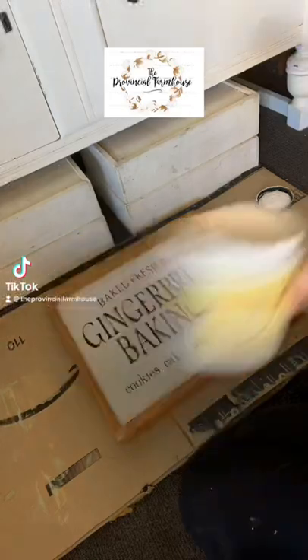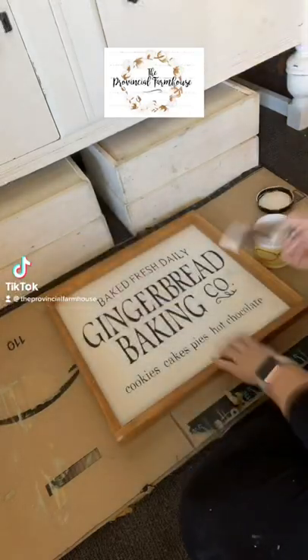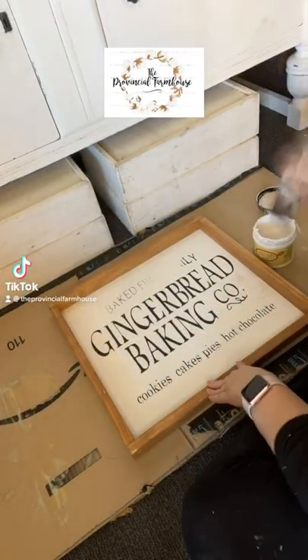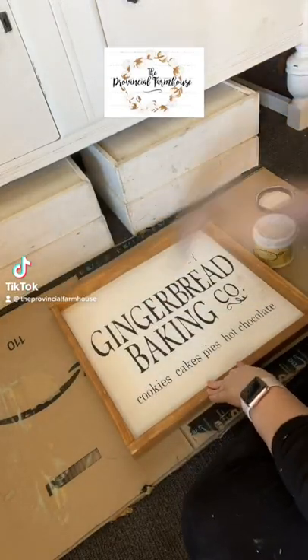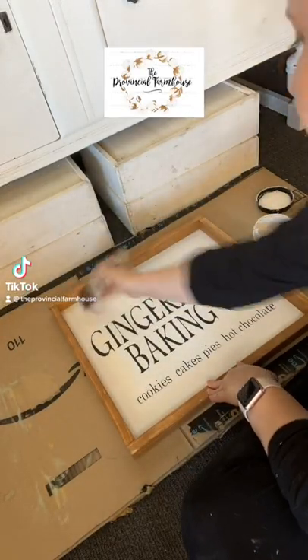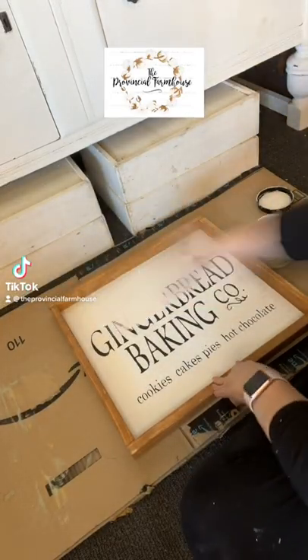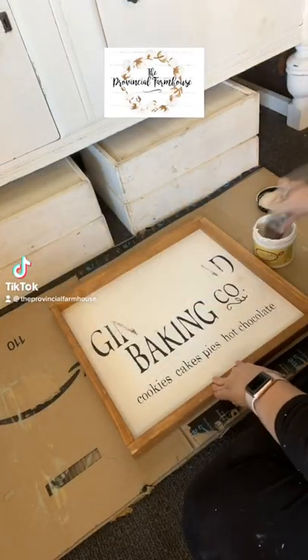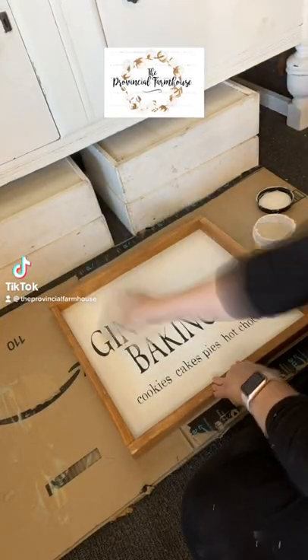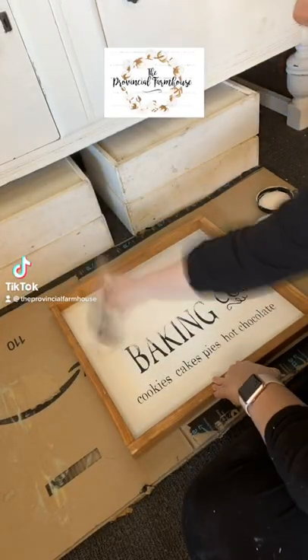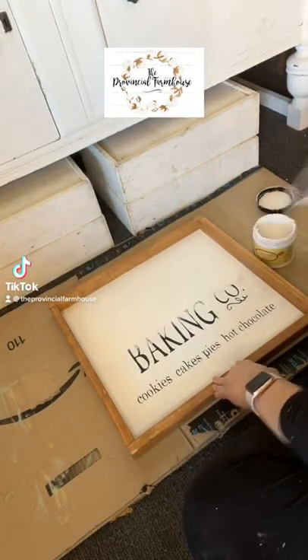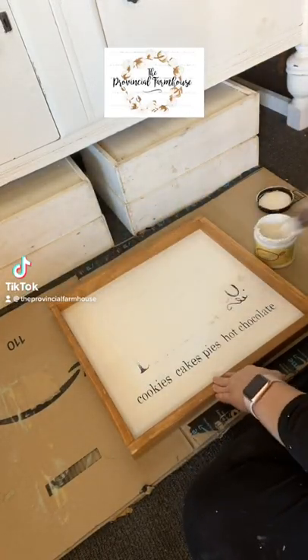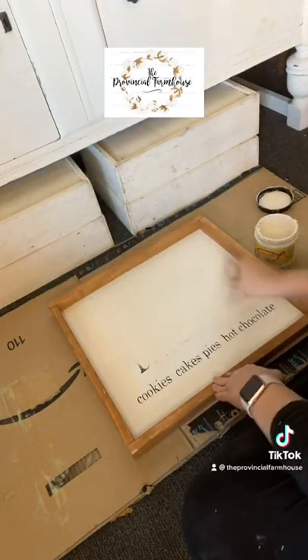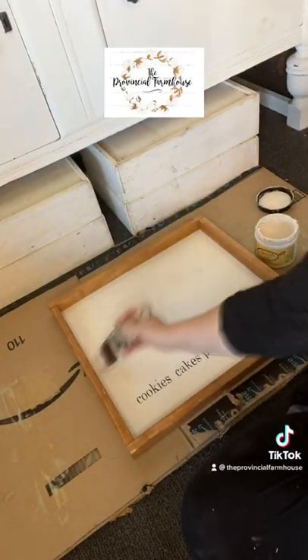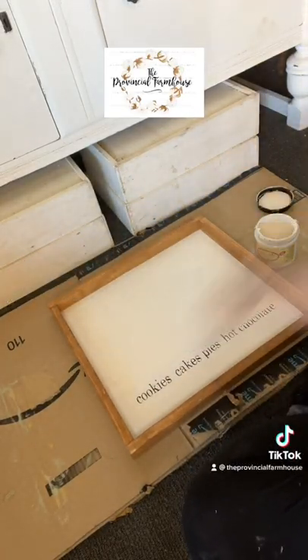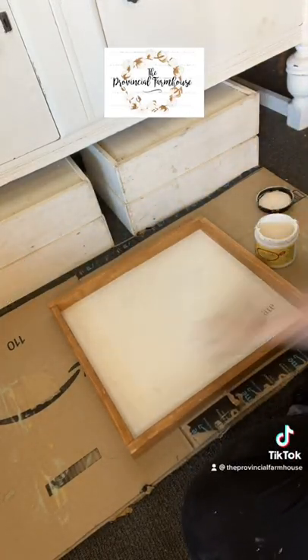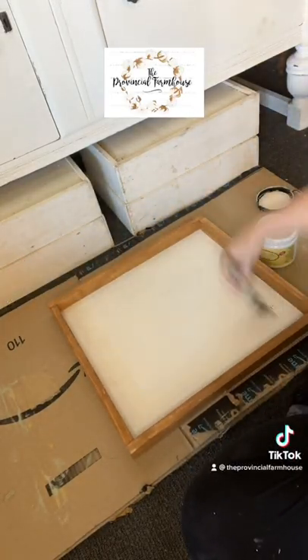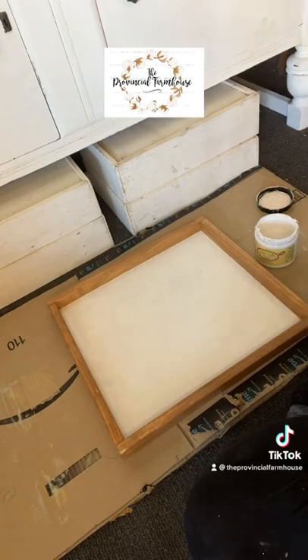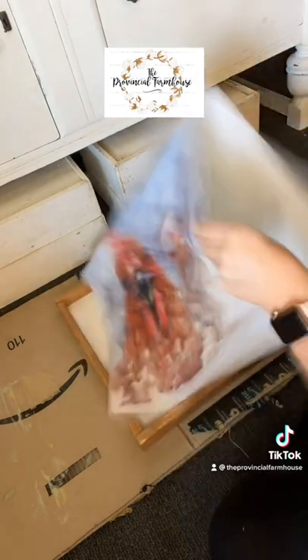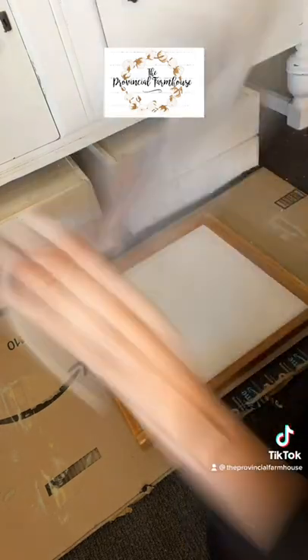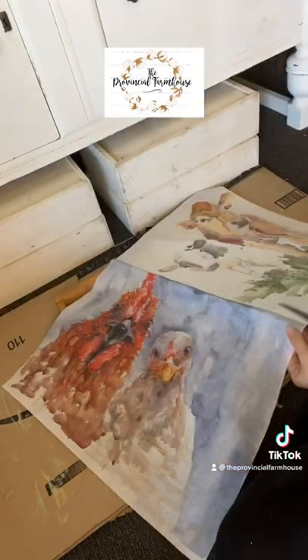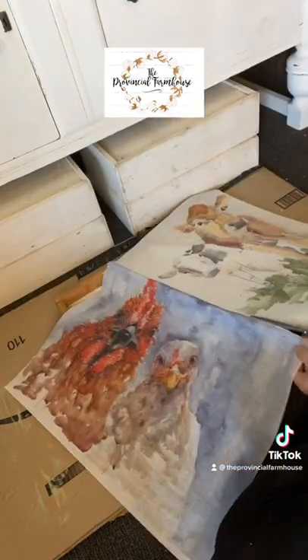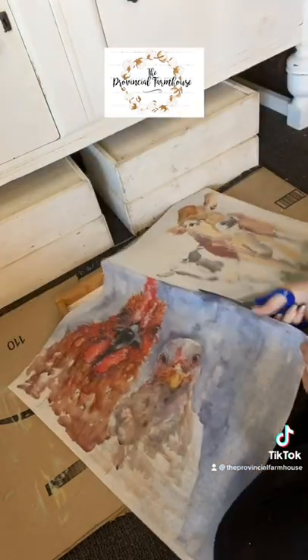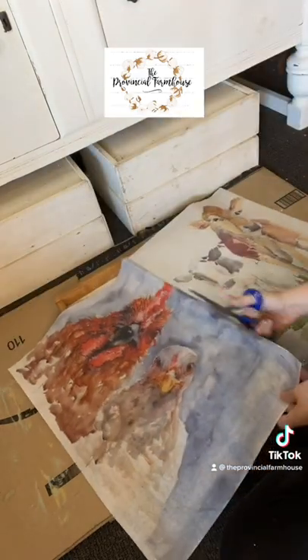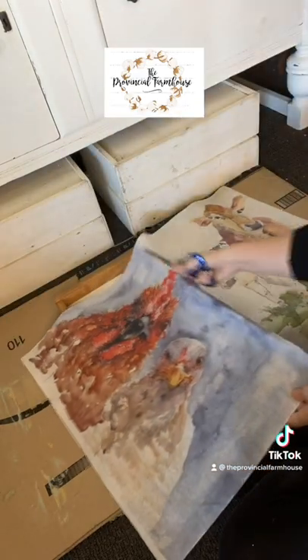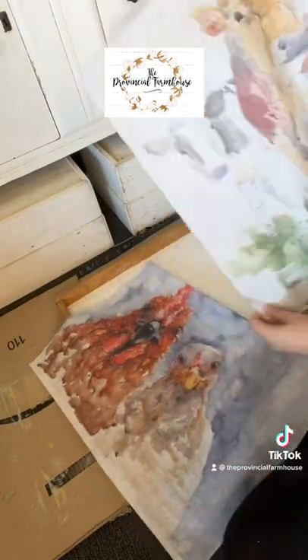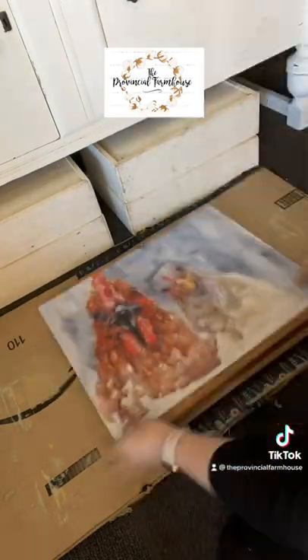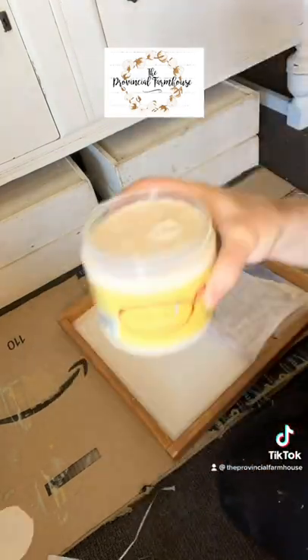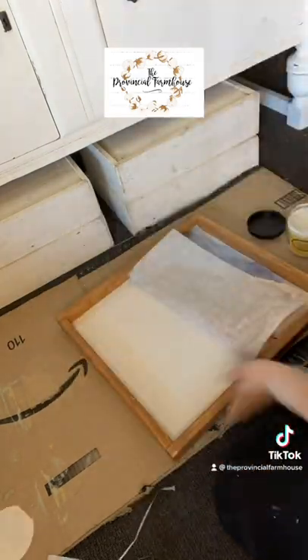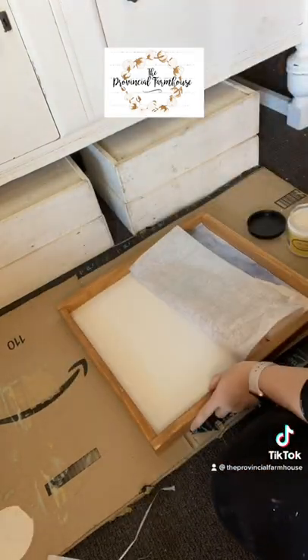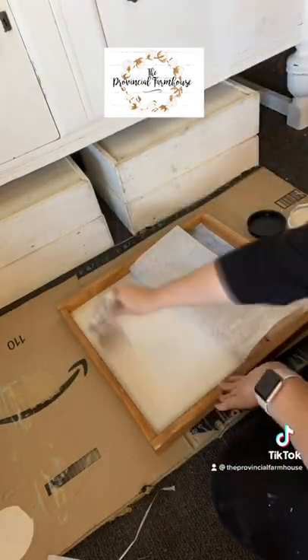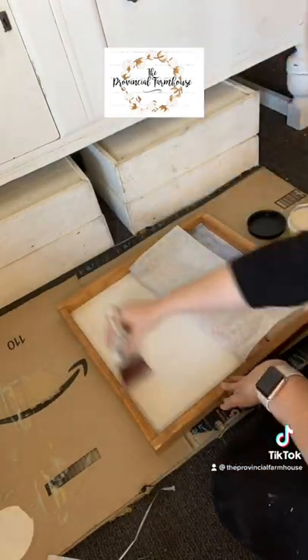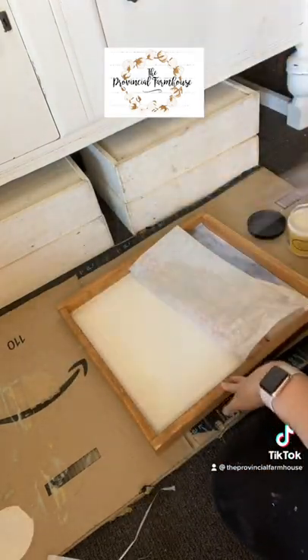Let's make some art. I'm repurposing an old sign and painting a base coat of Dixie Bell's Fluff chalk mineral paint. I am also using Royce Arco Treasures Farm Animals decoupage paper for this project.